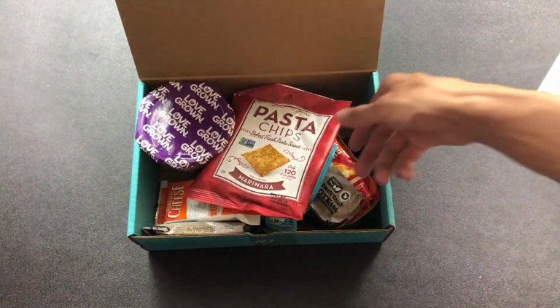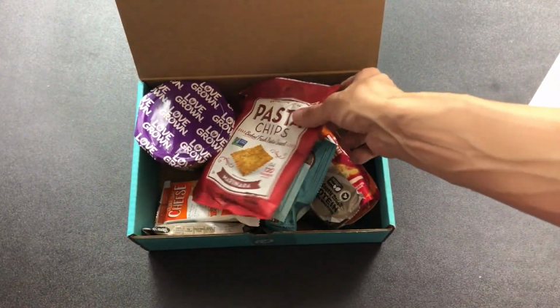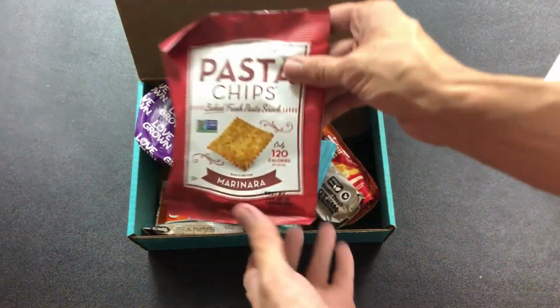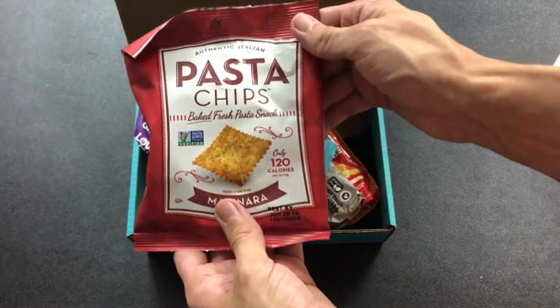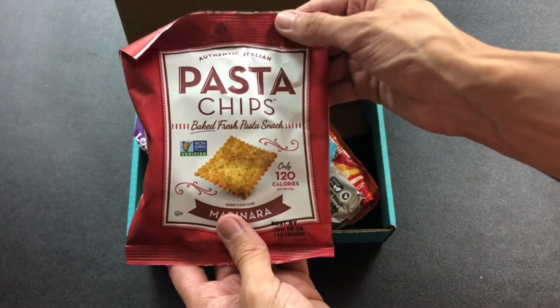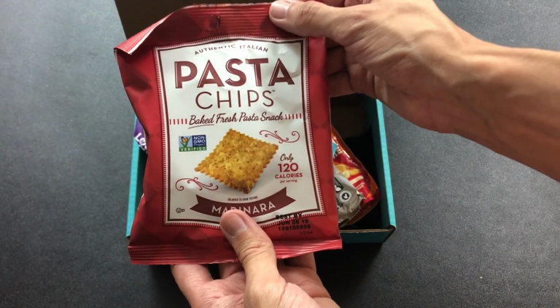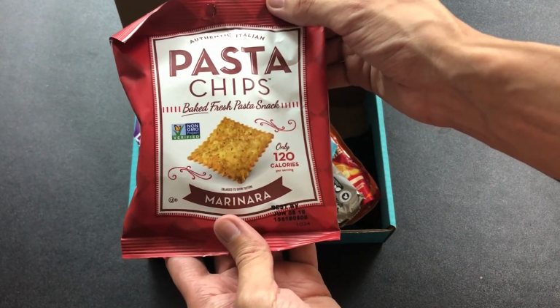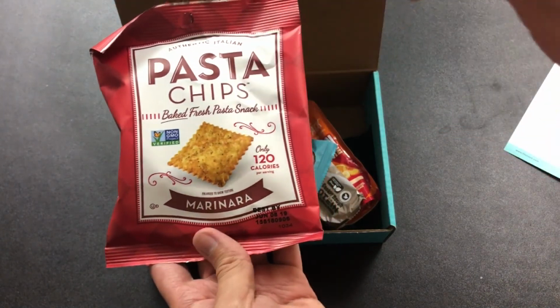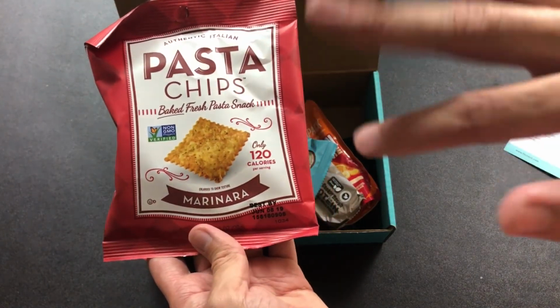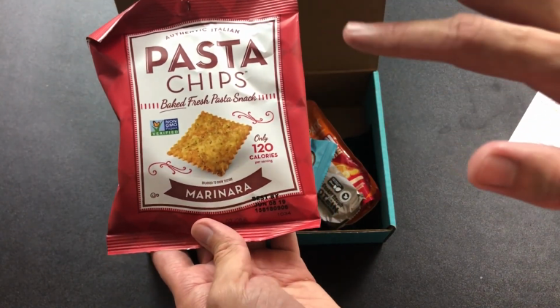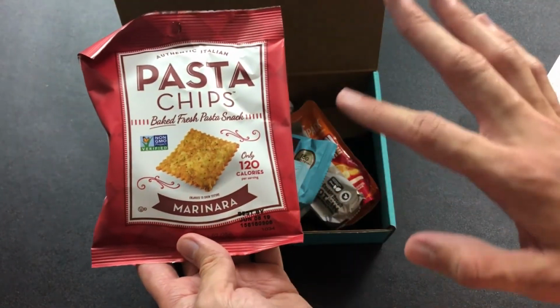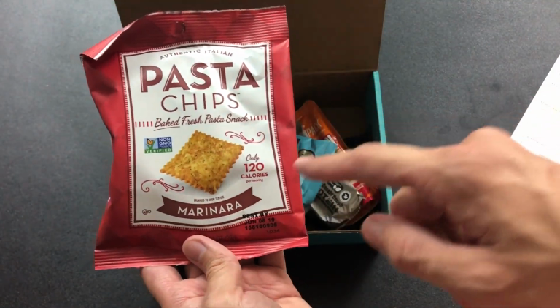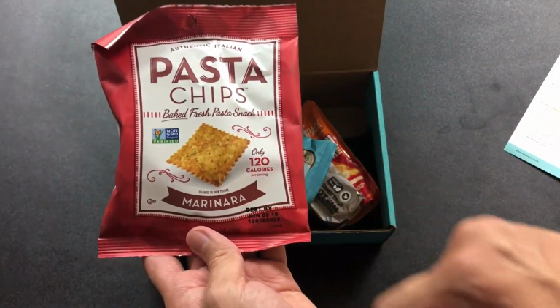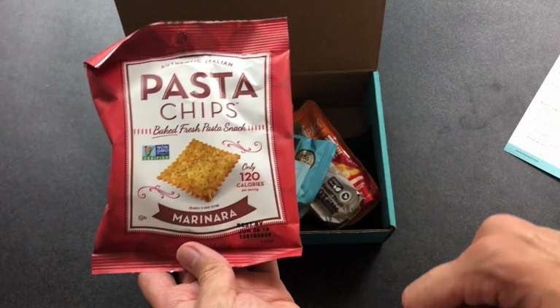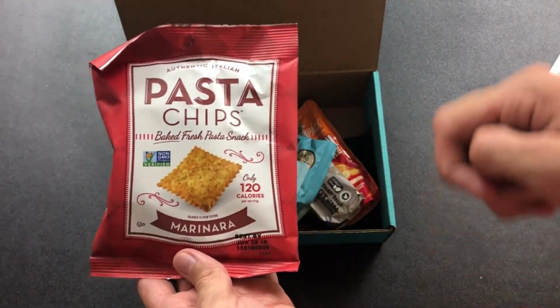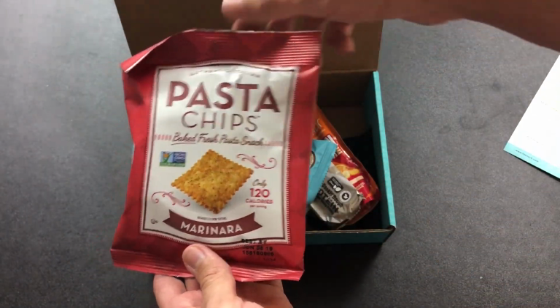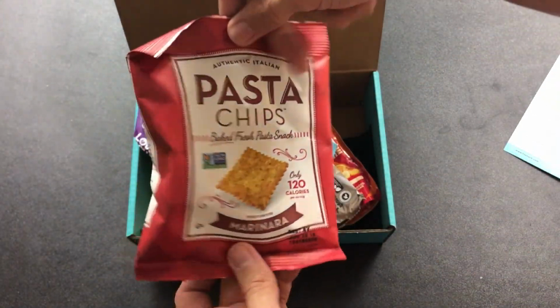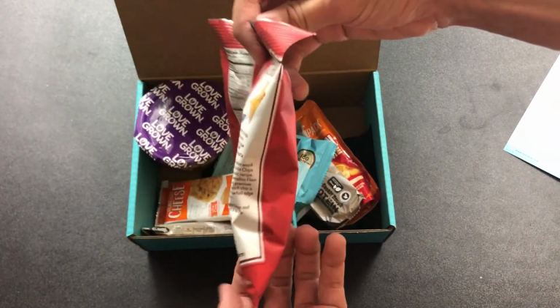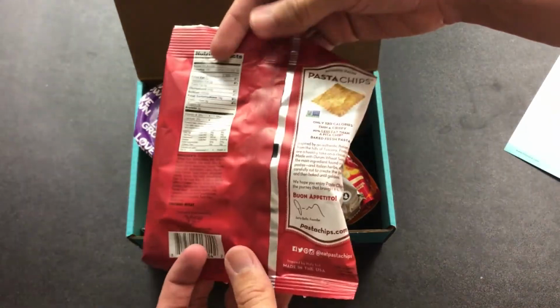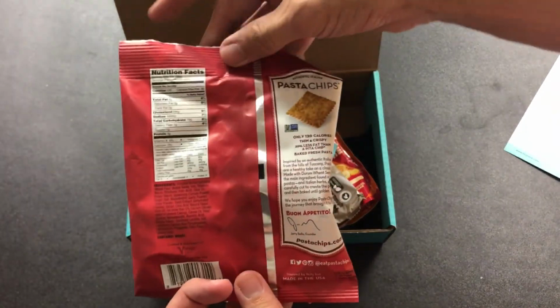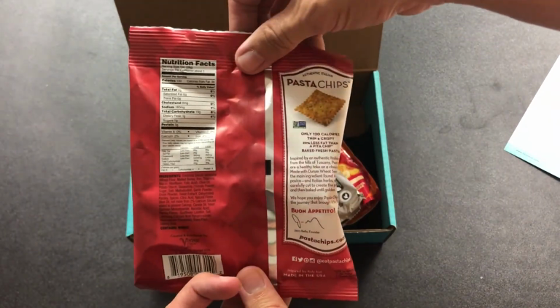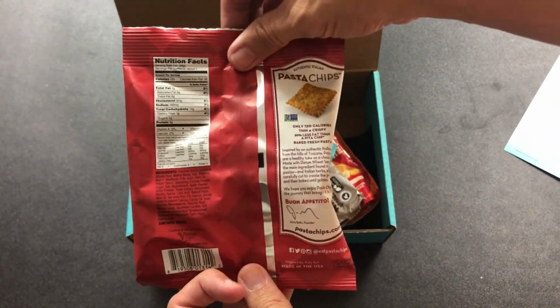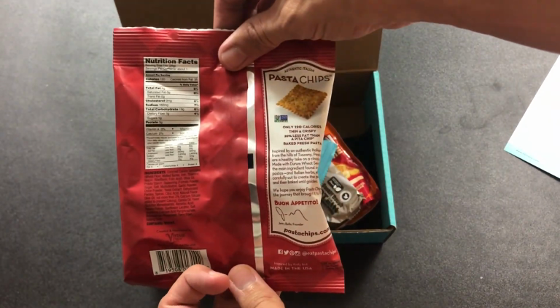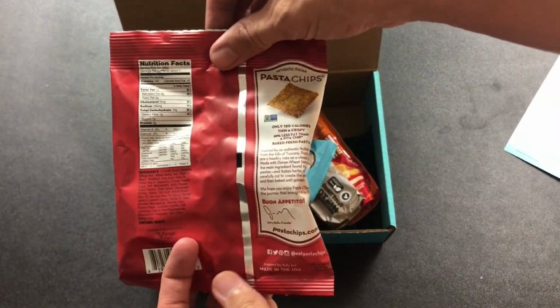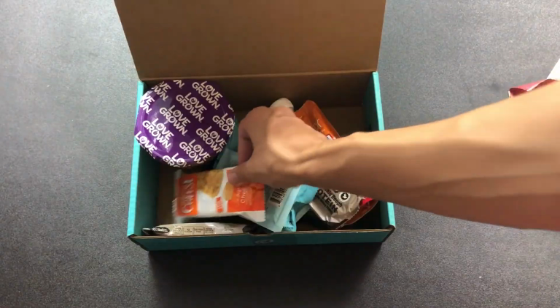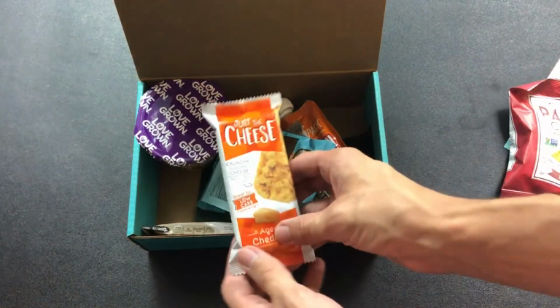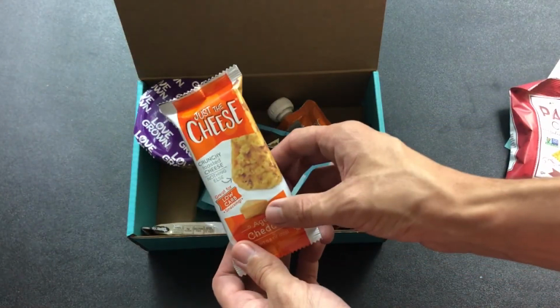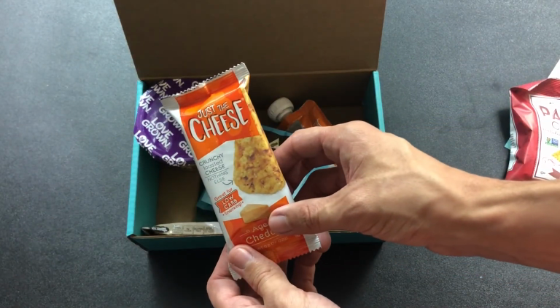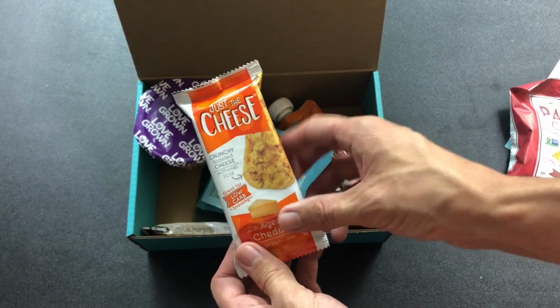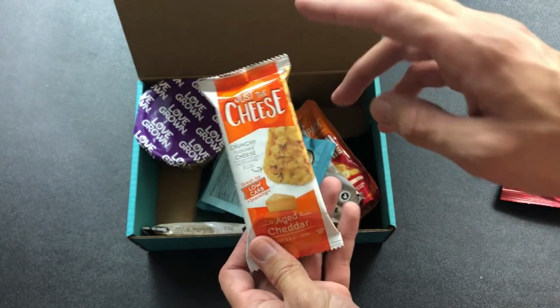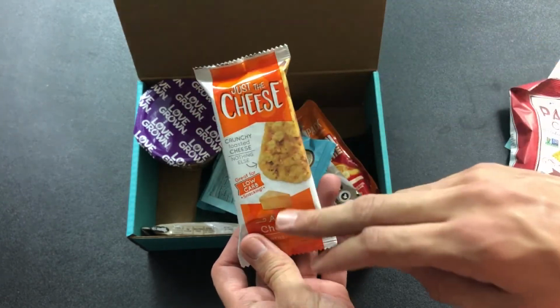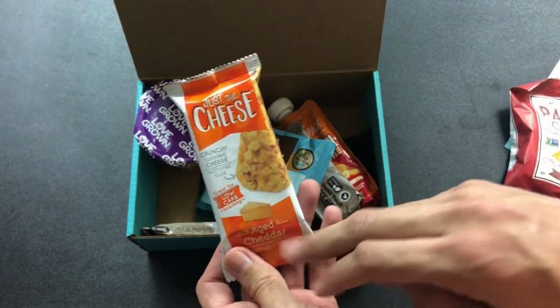First things first, we have pasta chips. We've had this a few times in different flavors. This time we have marinara — nice marinara sauce flavor. That sounds good to me. These chips are actually great.